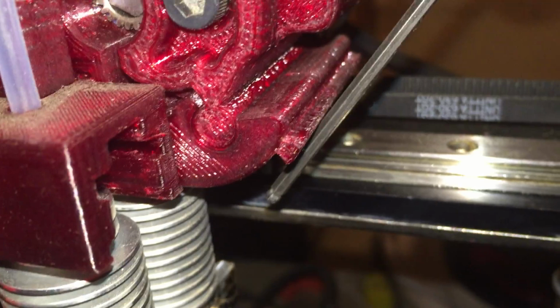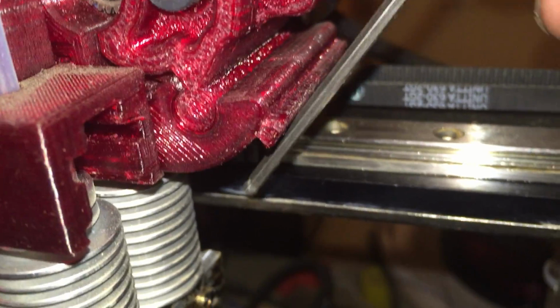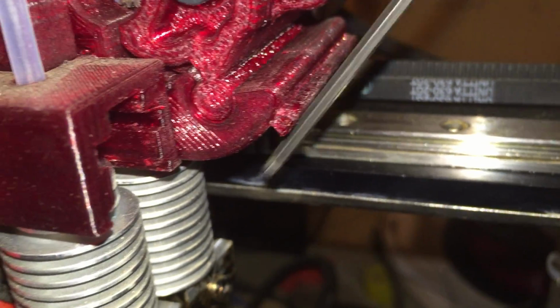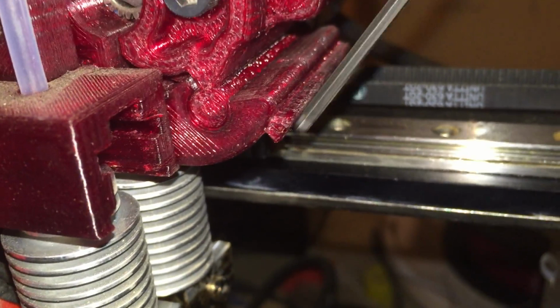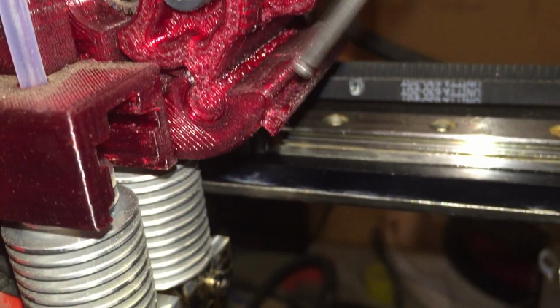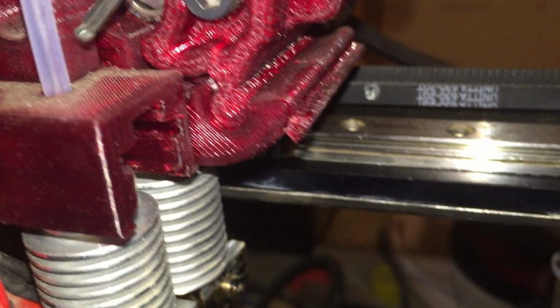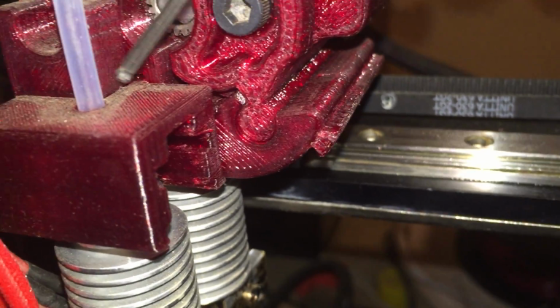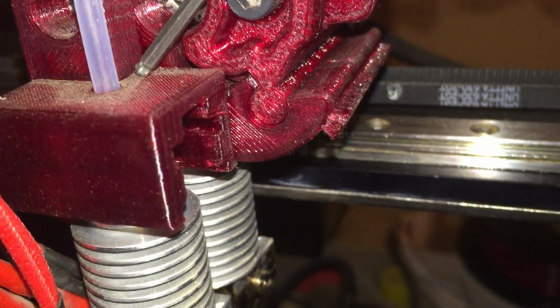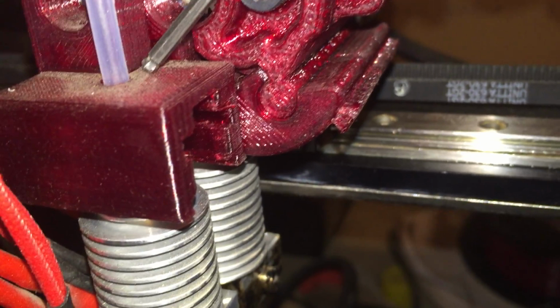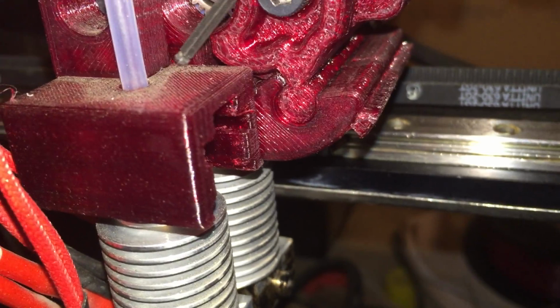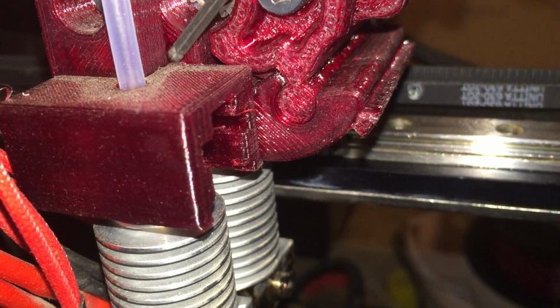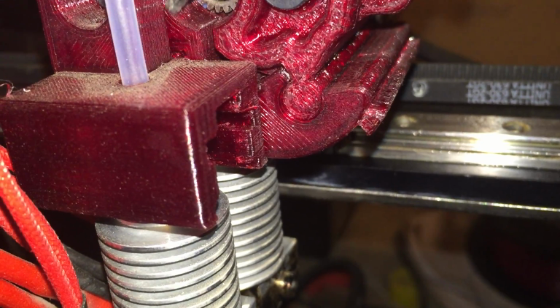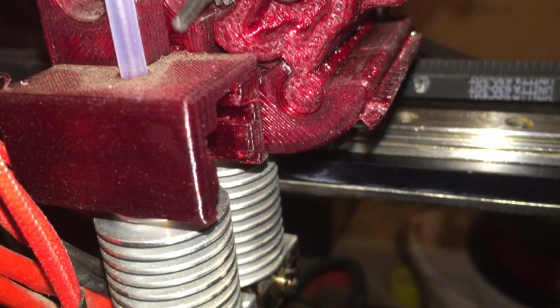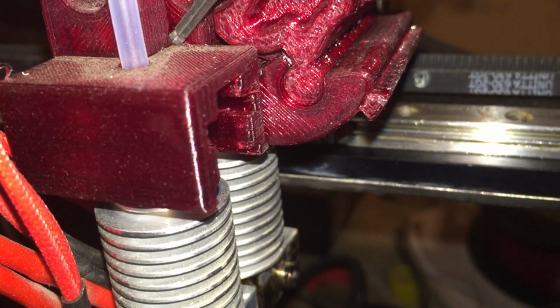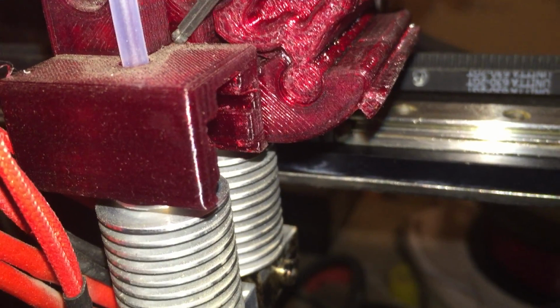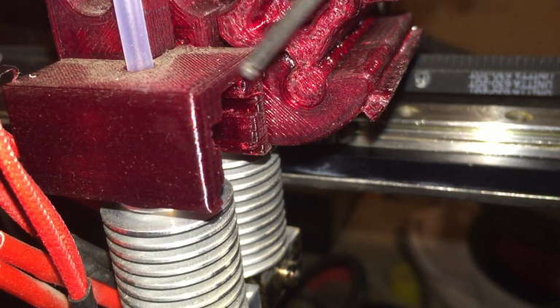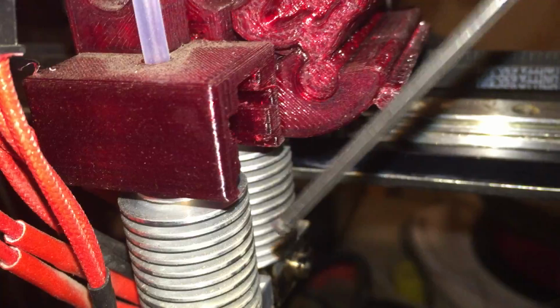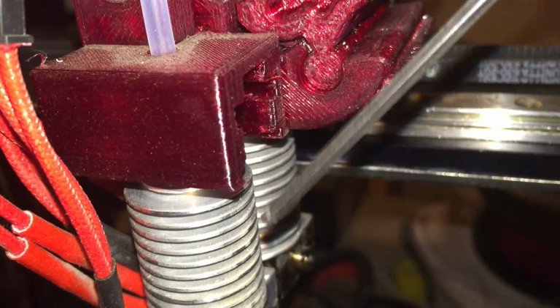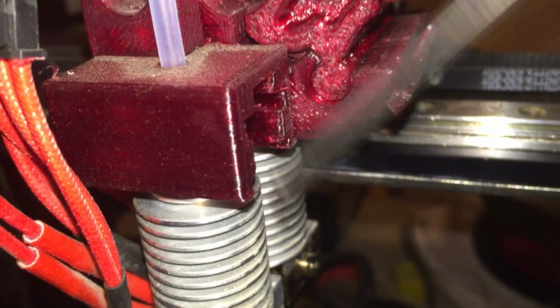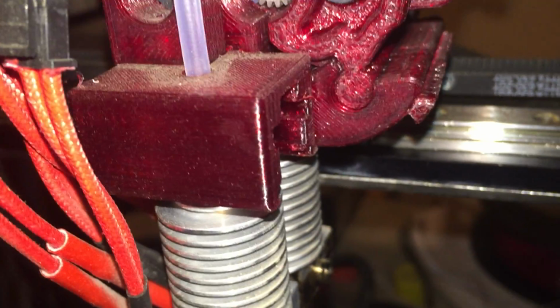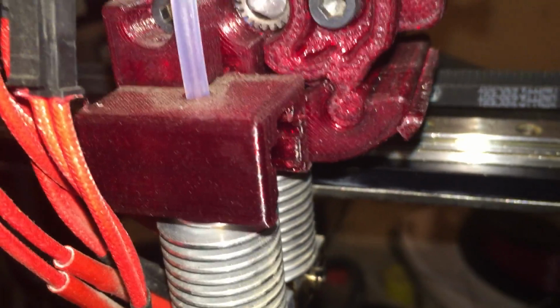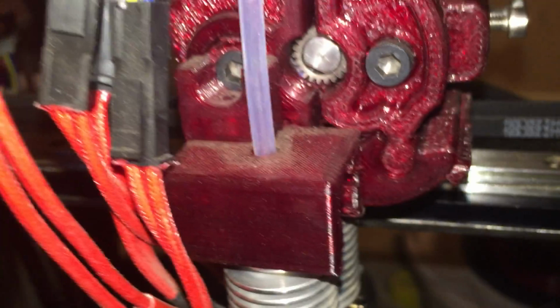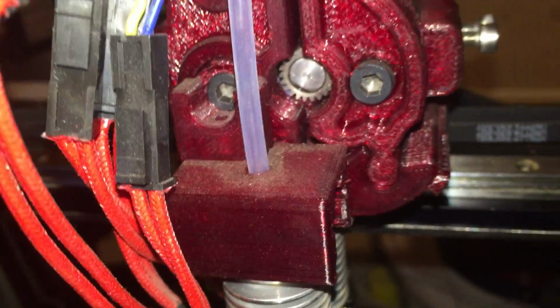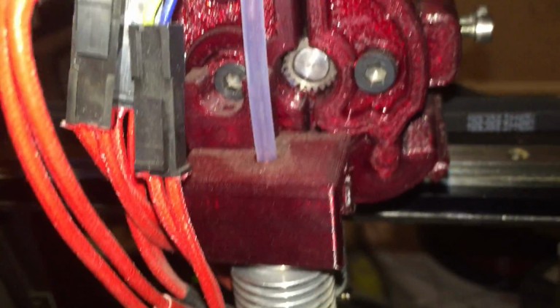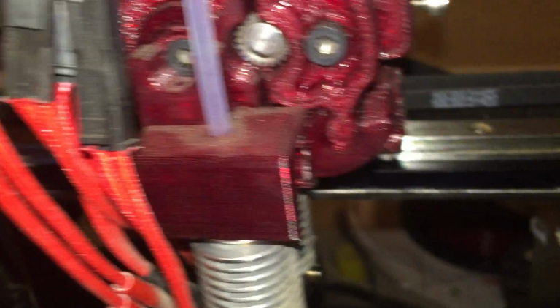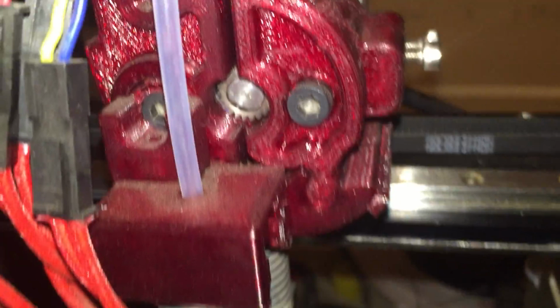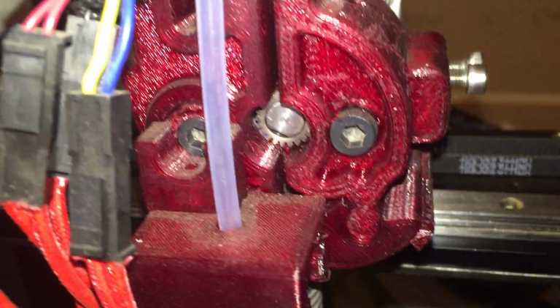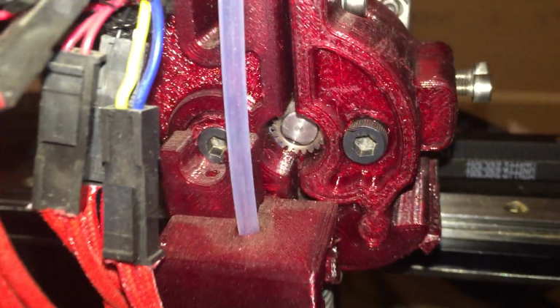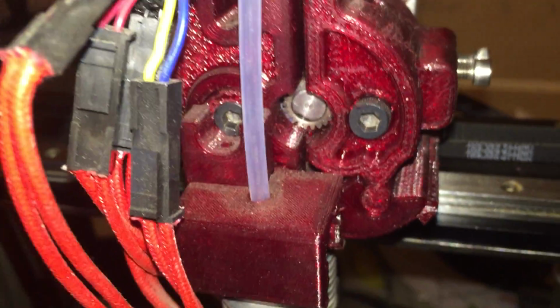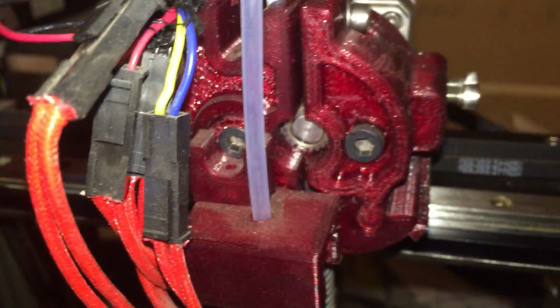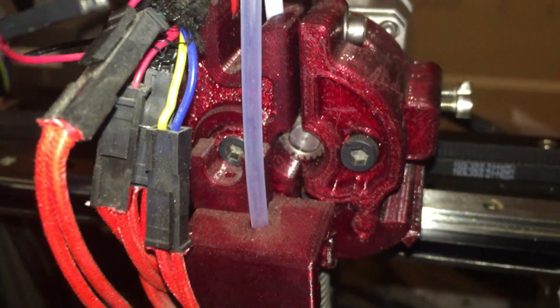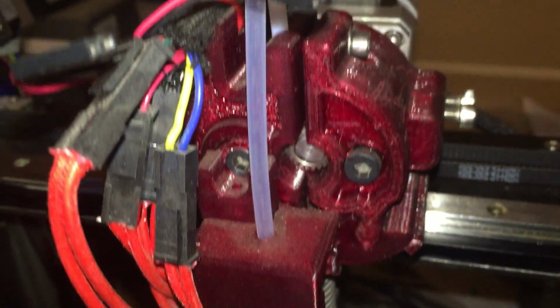You can see a little bit right there — it'll travel up and down. It doesn't need to be able to move very much because the hot ends are really close to each other.